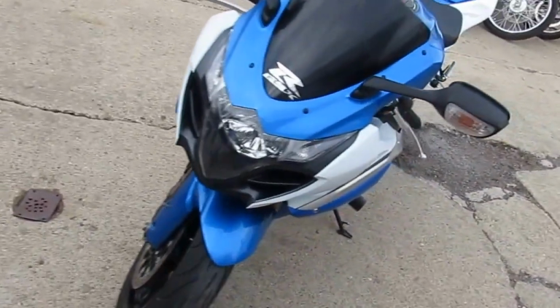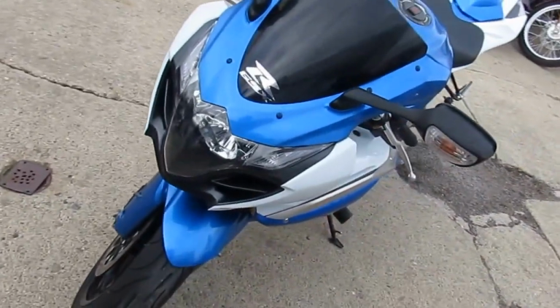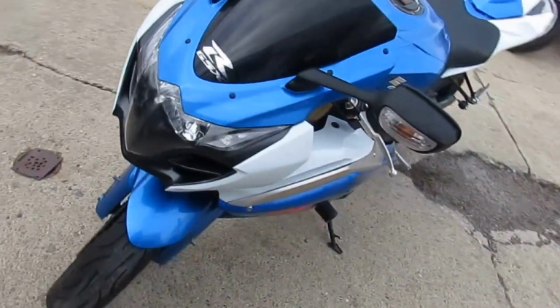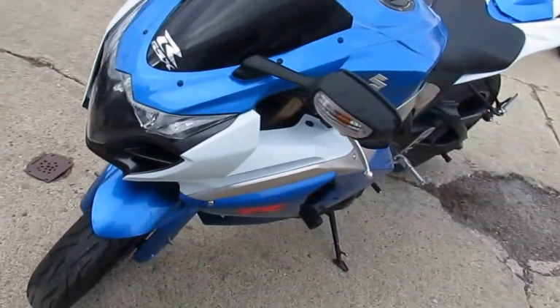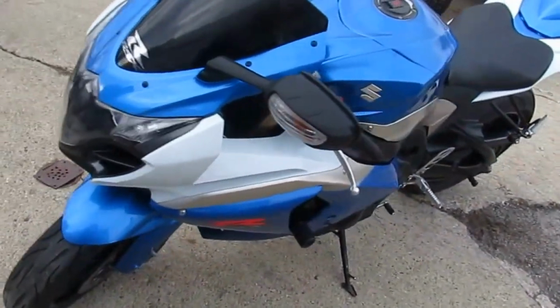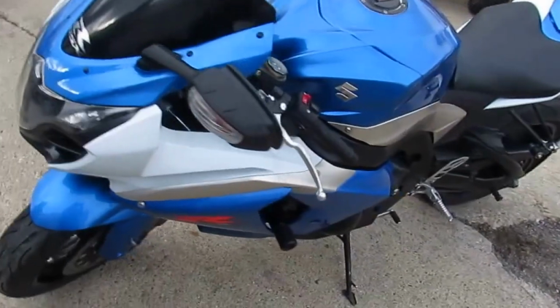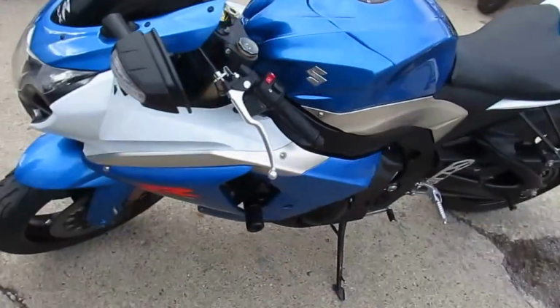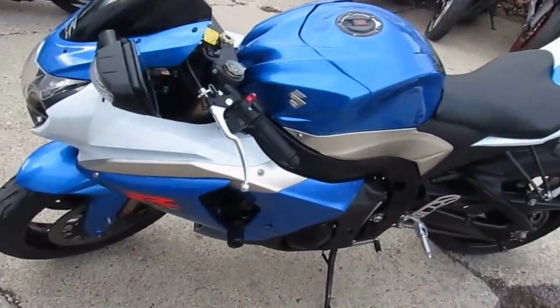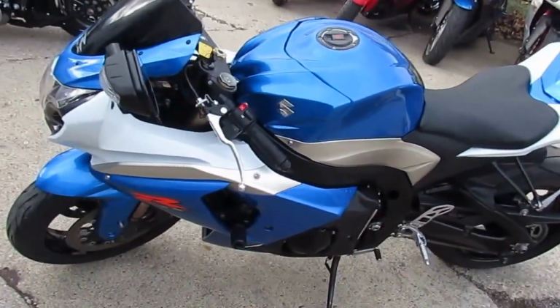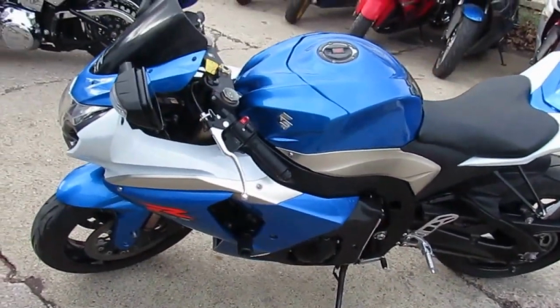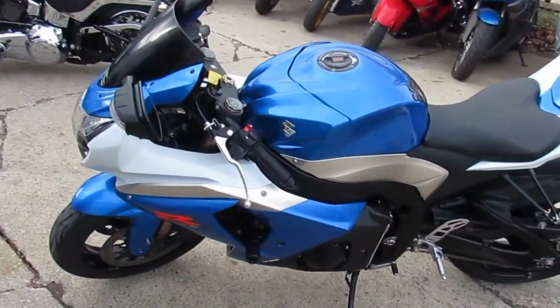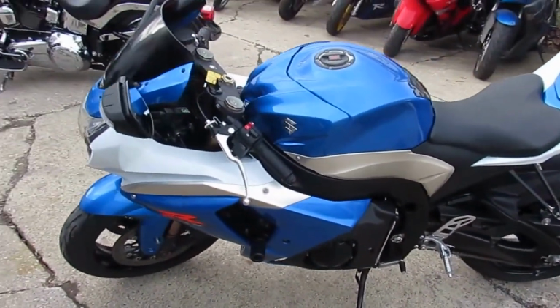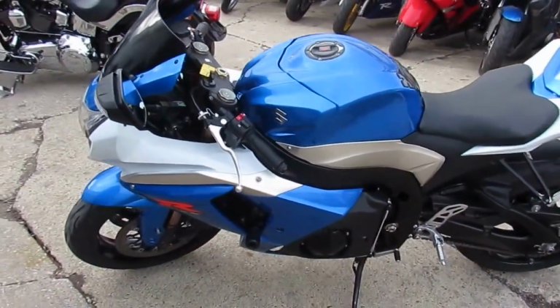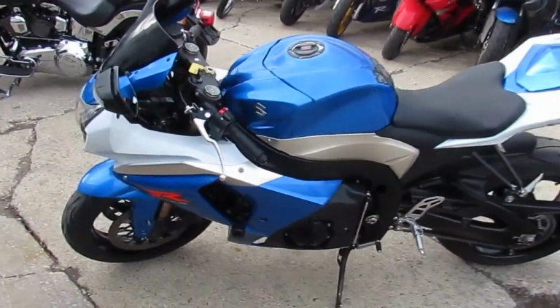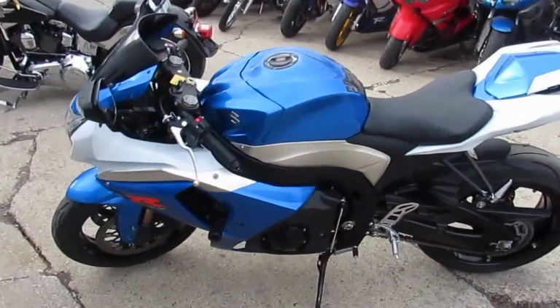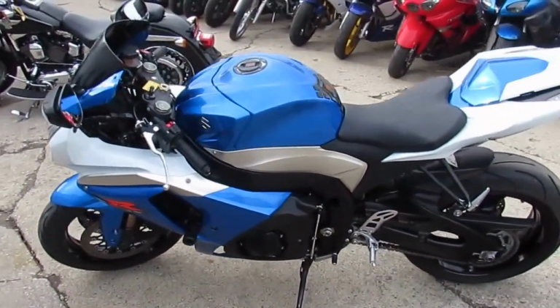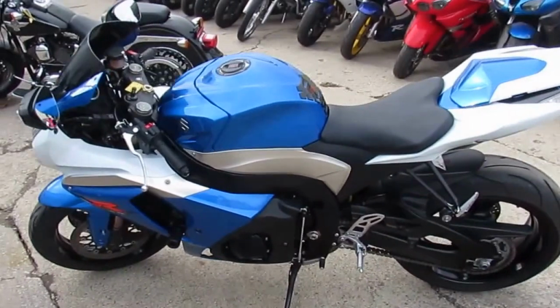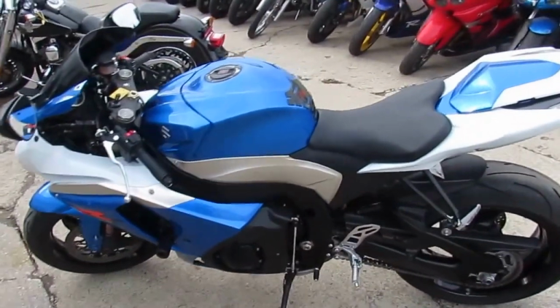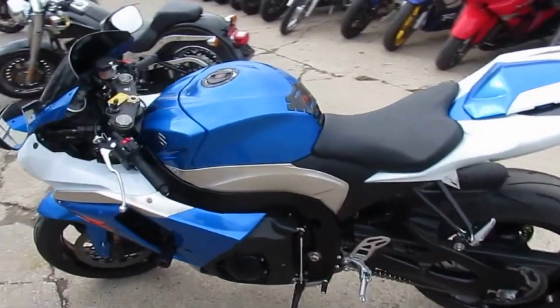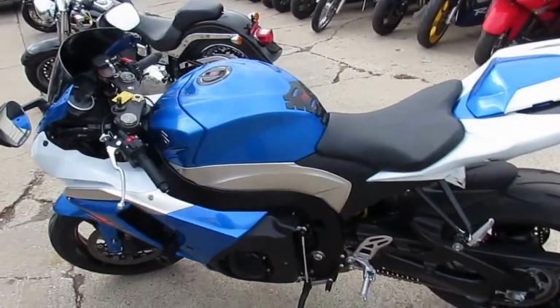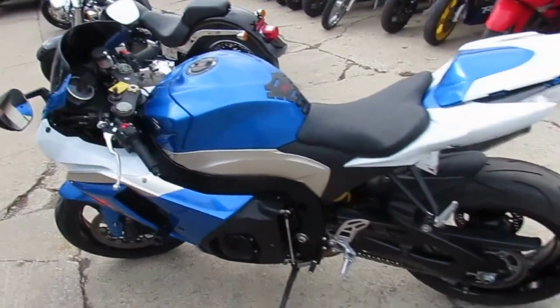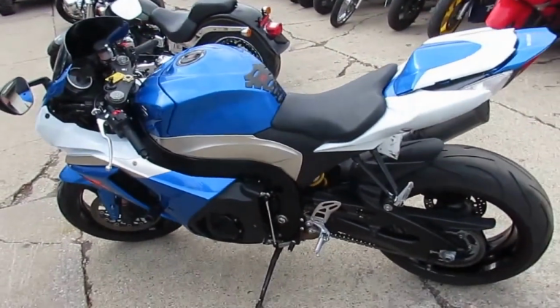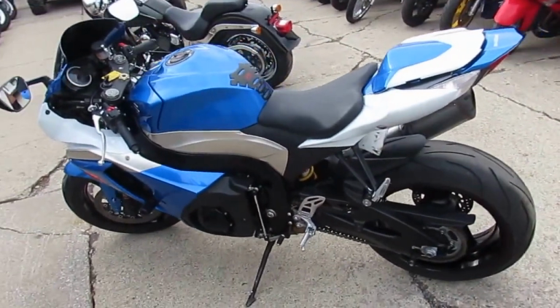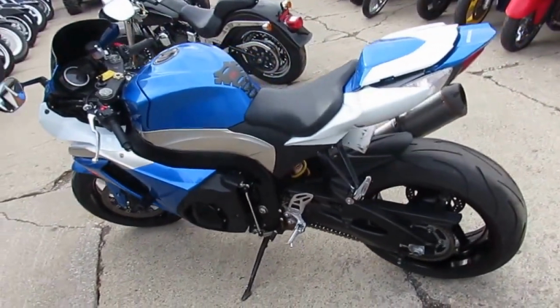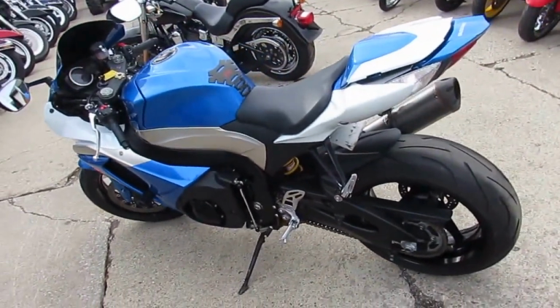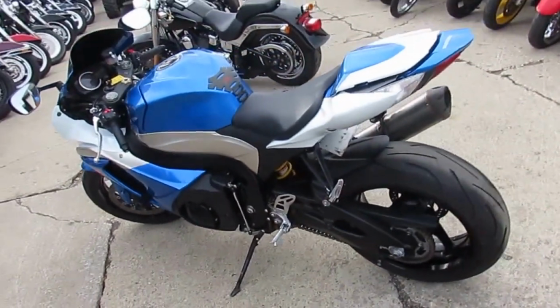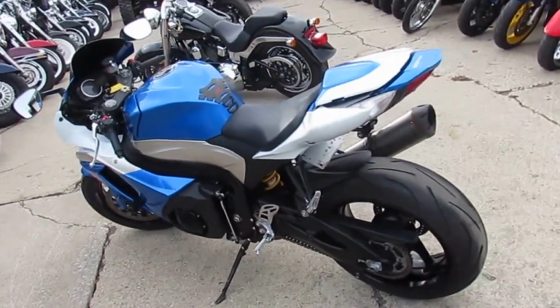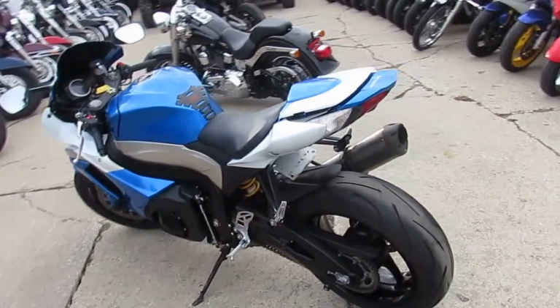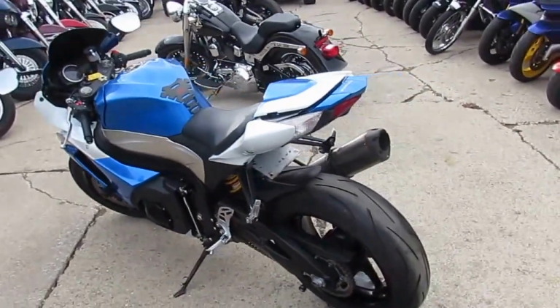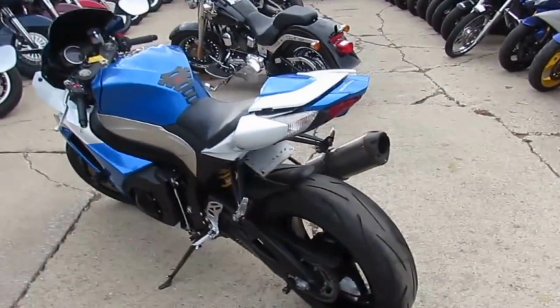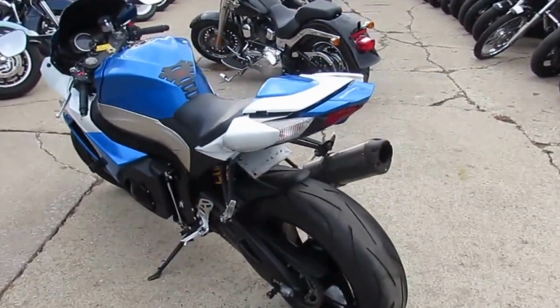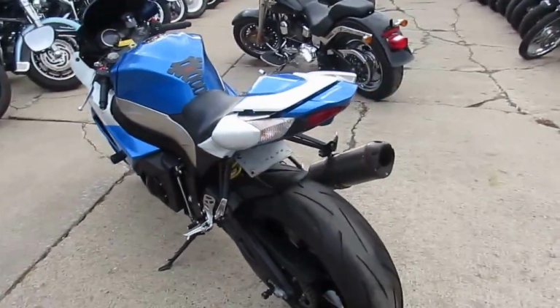Today I'm going to show you one. It's a 2009 Suzuki Gixxer 1000 for sale for only $79.99. It's a sharp Gixxer 1000 with all the extras — Two Brothers stainless steel exhaust,